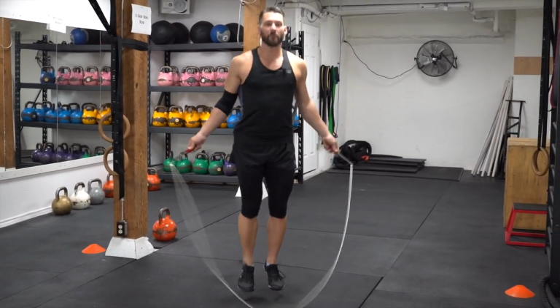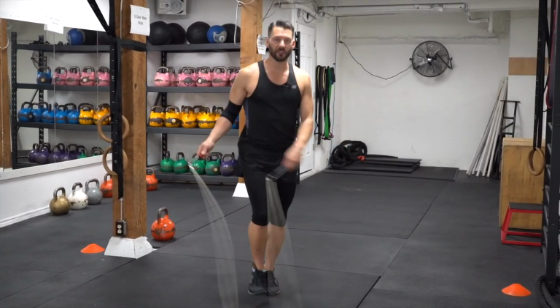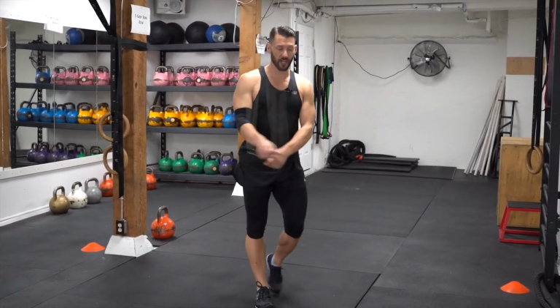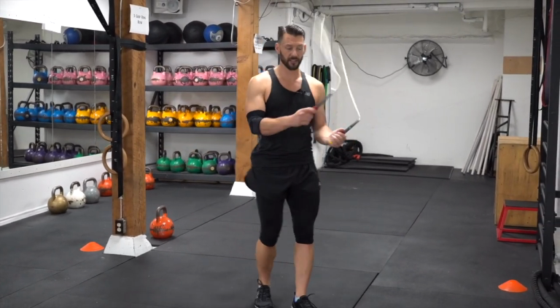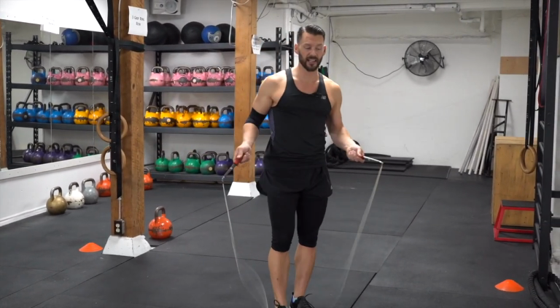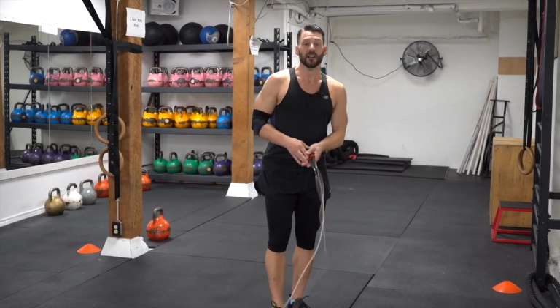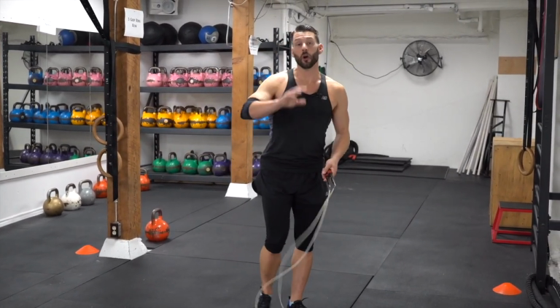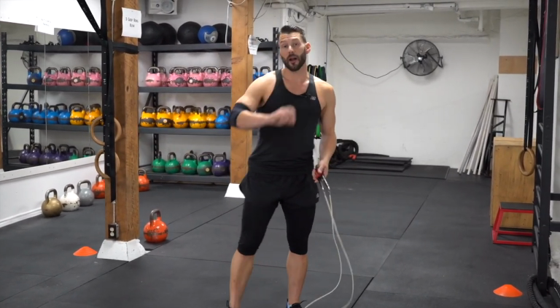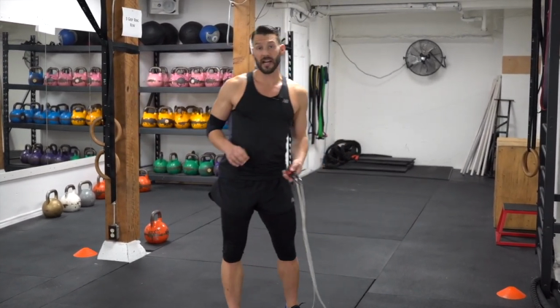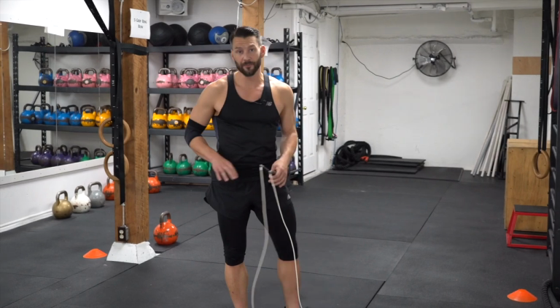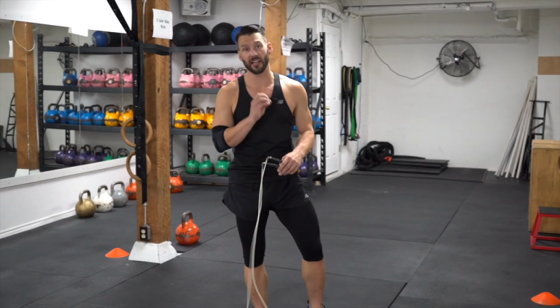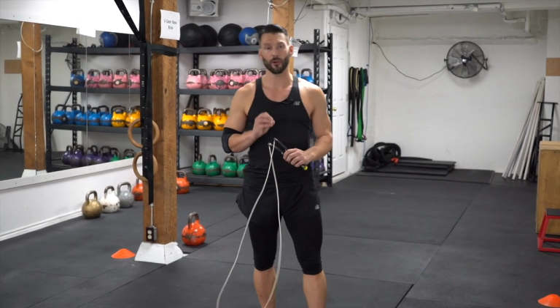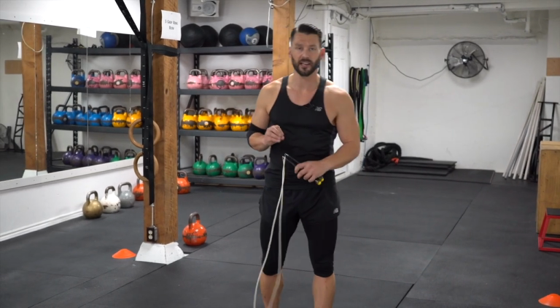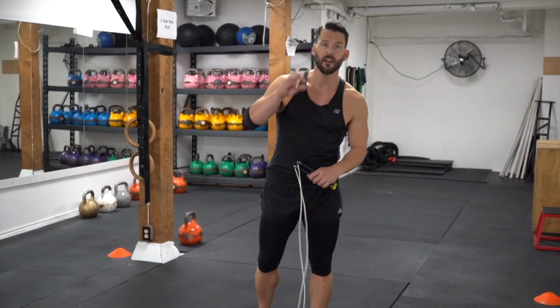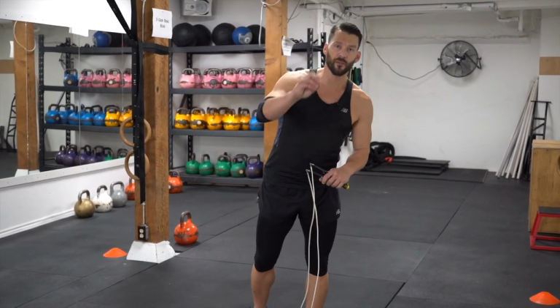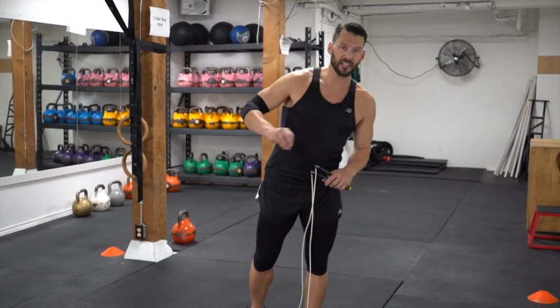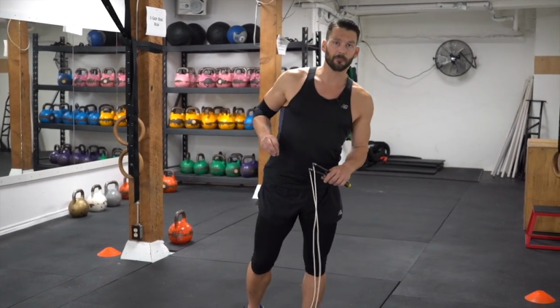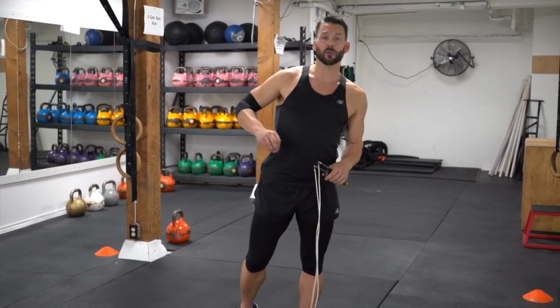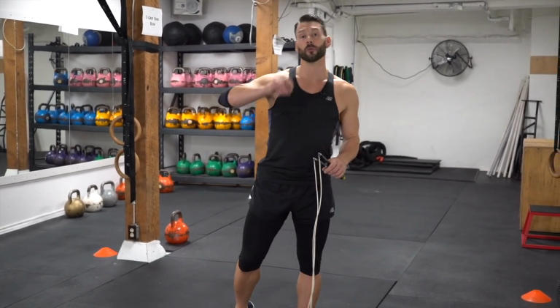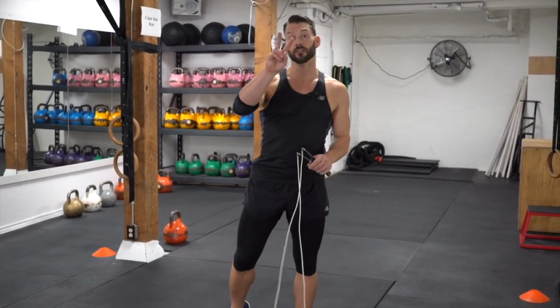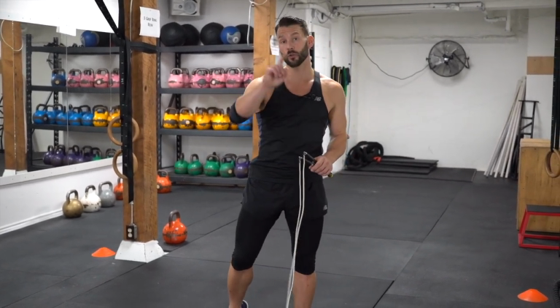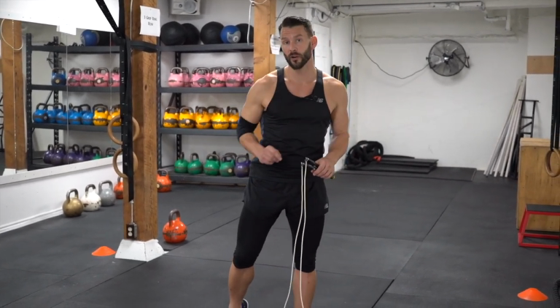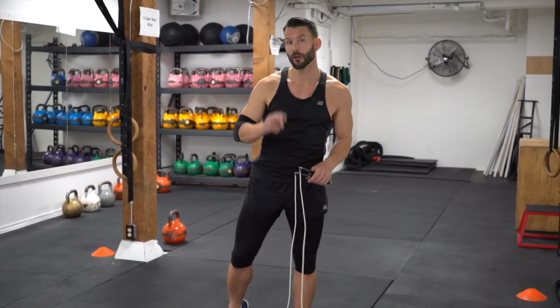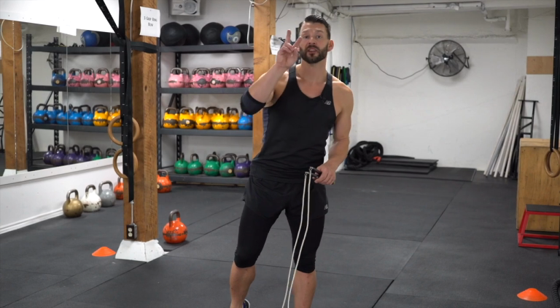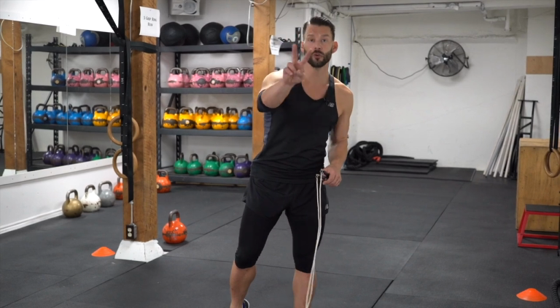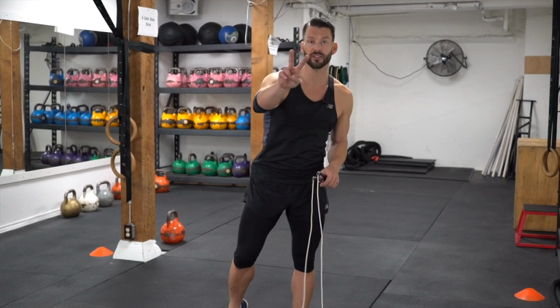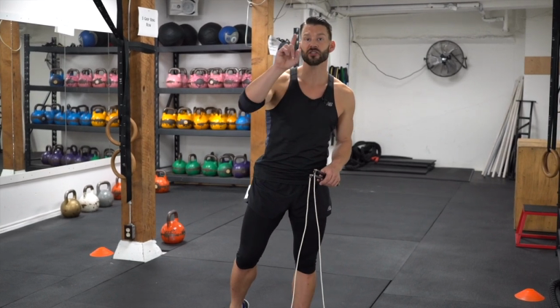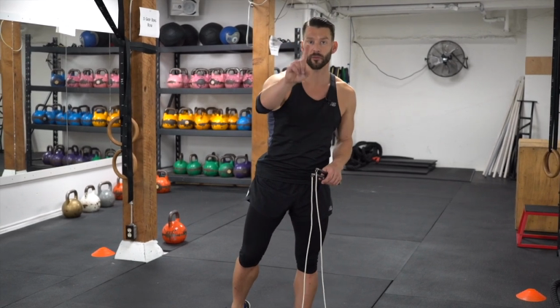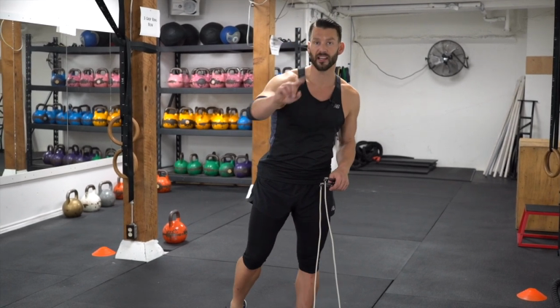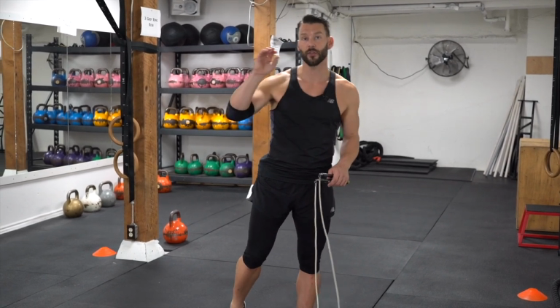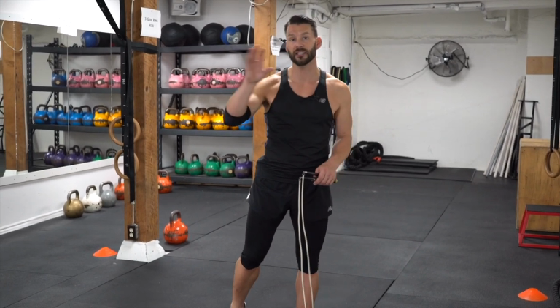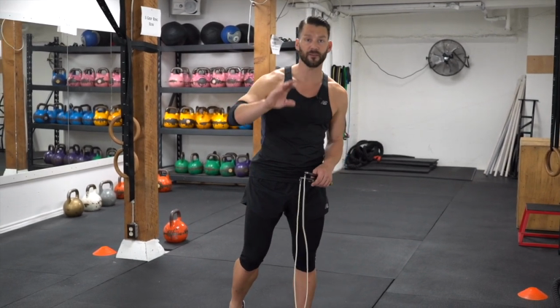And bounce. Good. So we're going to grab our timer. Set it for 30 seconds with a 15 second break. So we're still working the two-to-one ratio — two work sessions to one rest session. Thirty to fifteen.